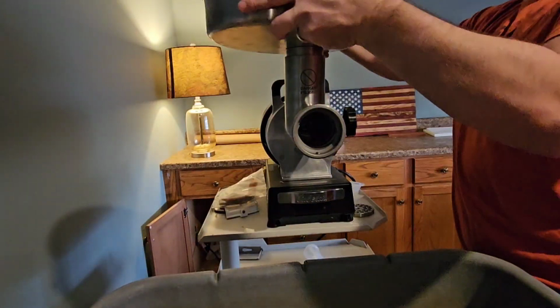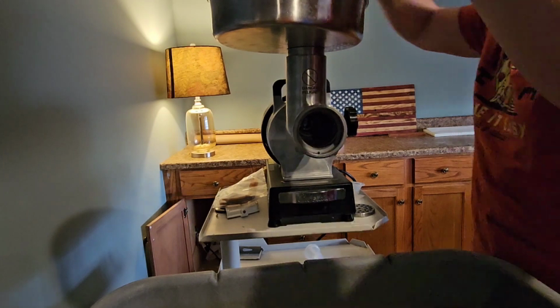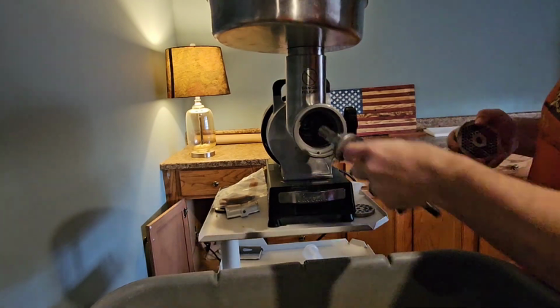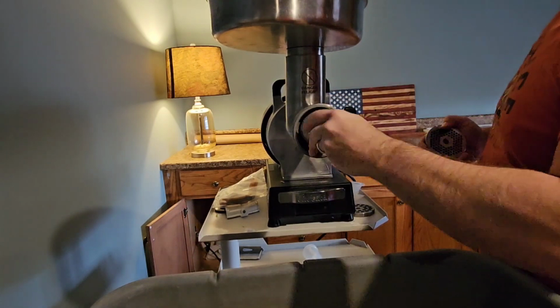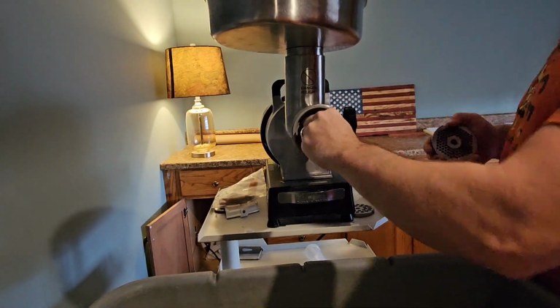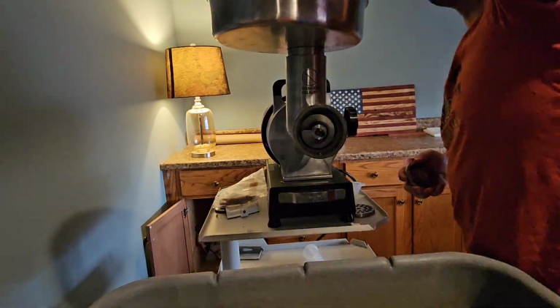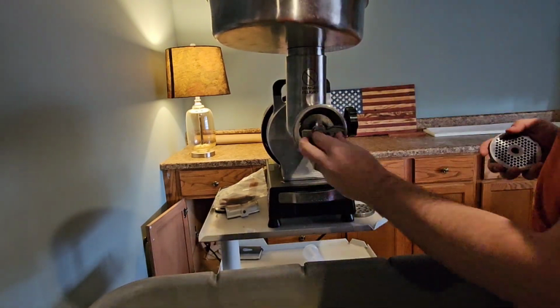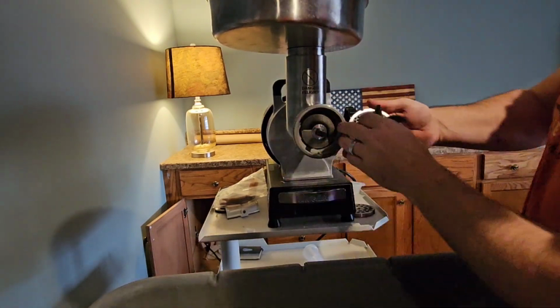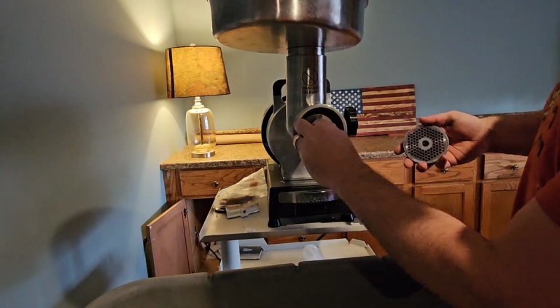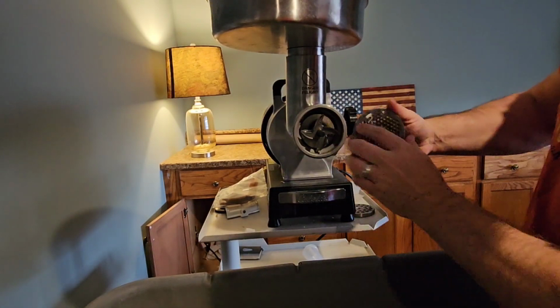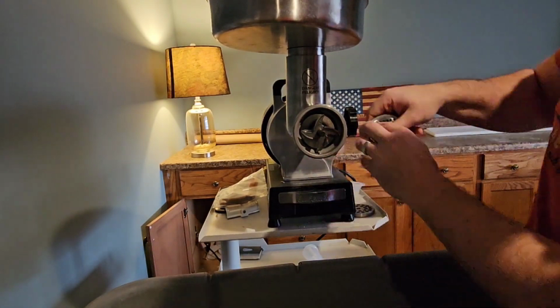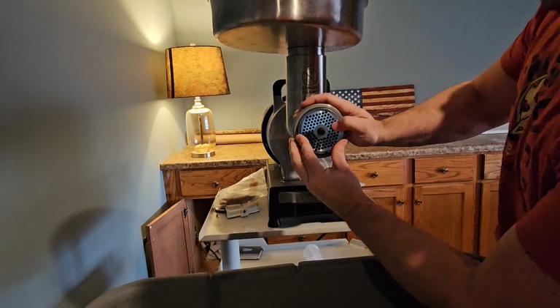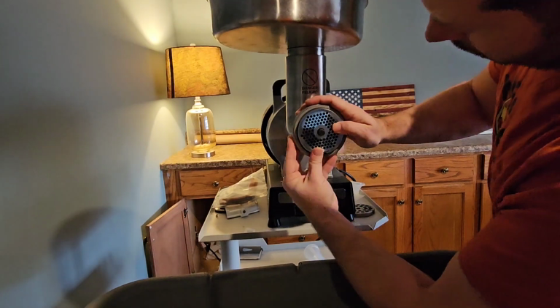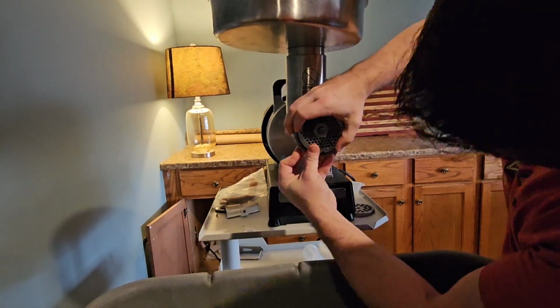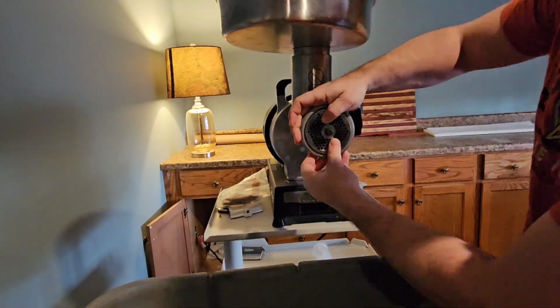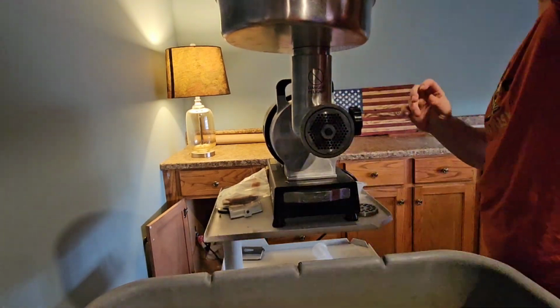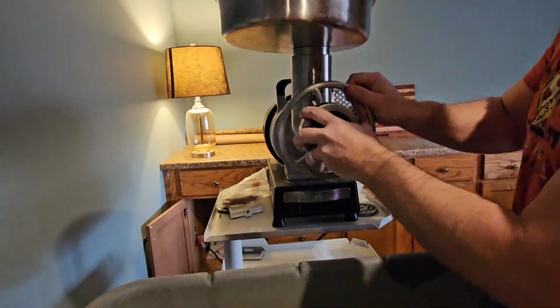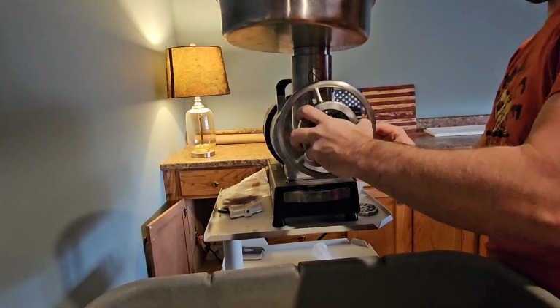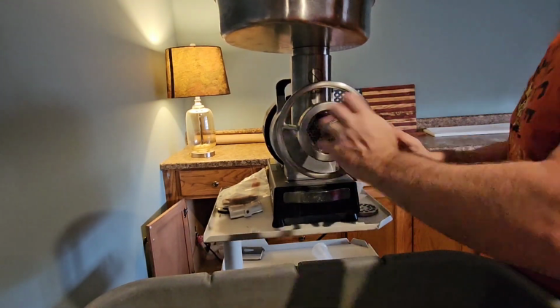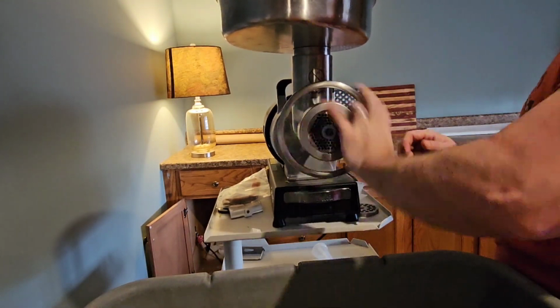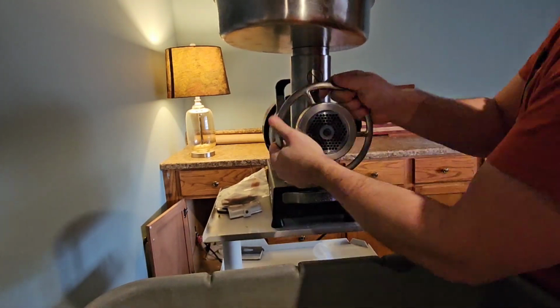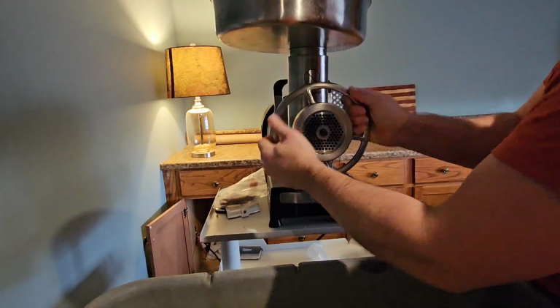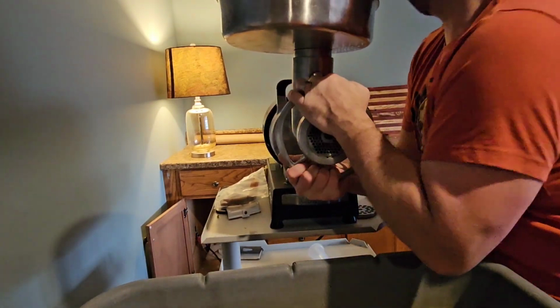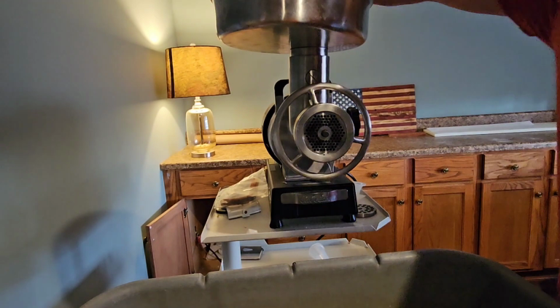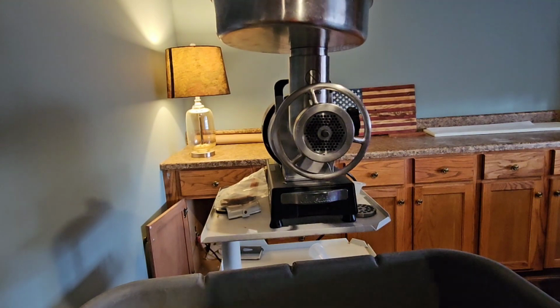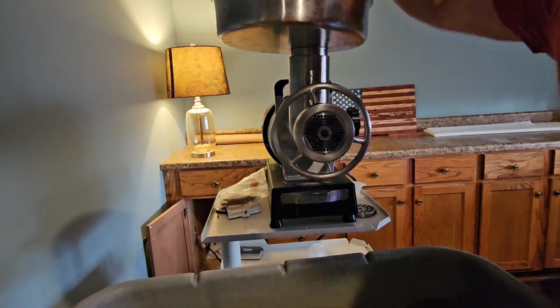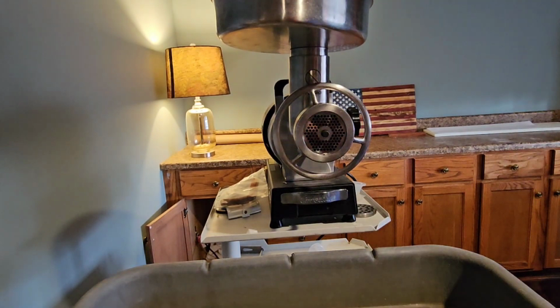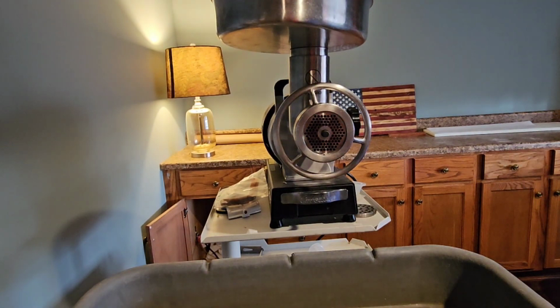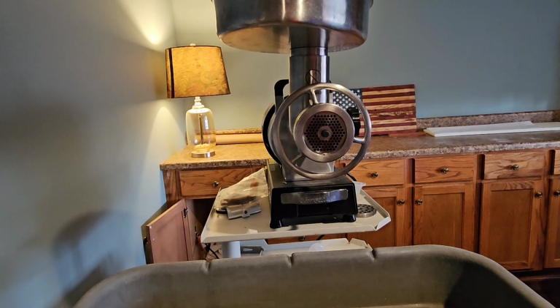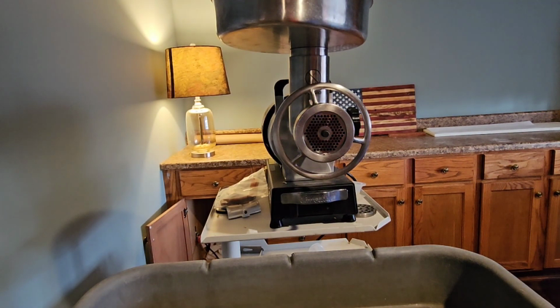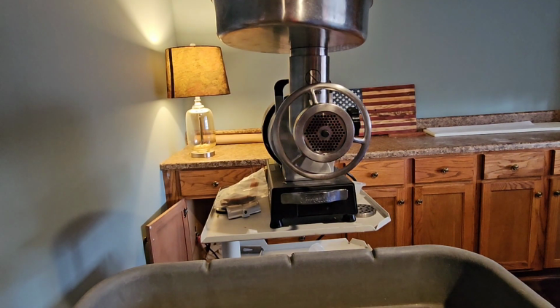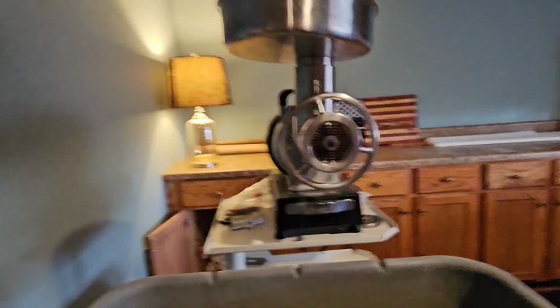For my family of four — me, wife, two kids — I take one of those packs out, defrost it, cut it up, and make fajitas. I'm also going to grind up about 15 pounds so I have ground chicken ready to go for tacos, hamburger helper made with chicken instead, and chicken patties.